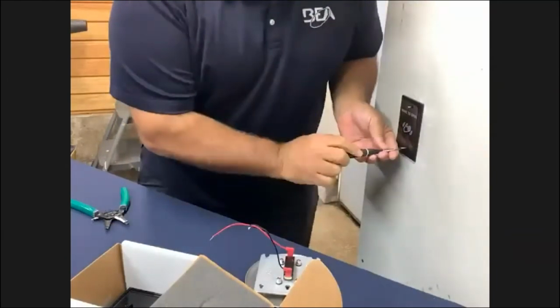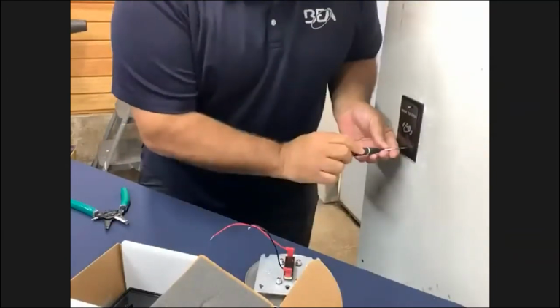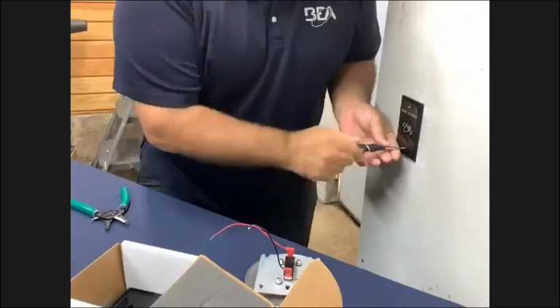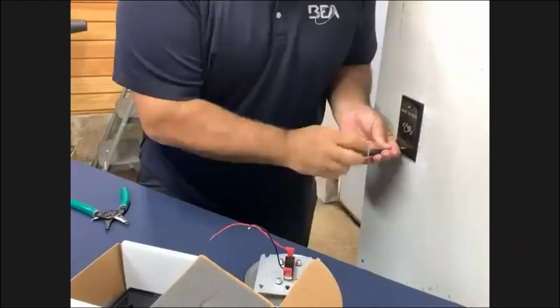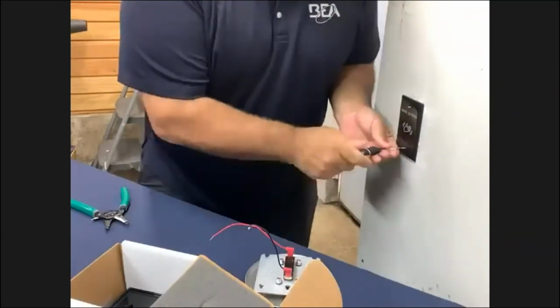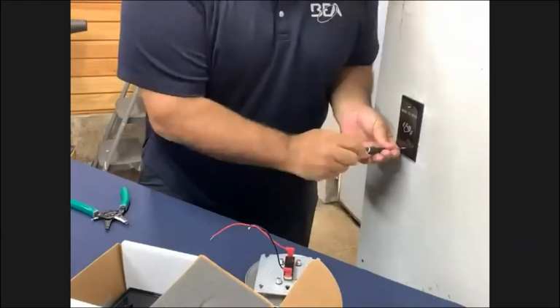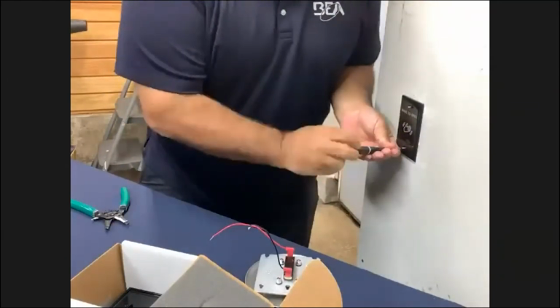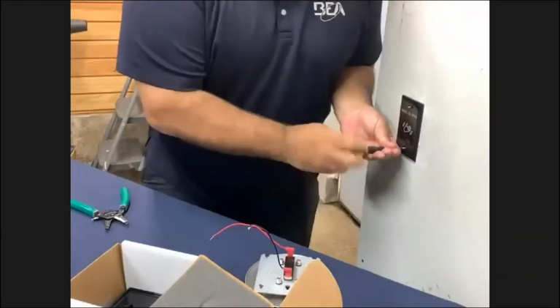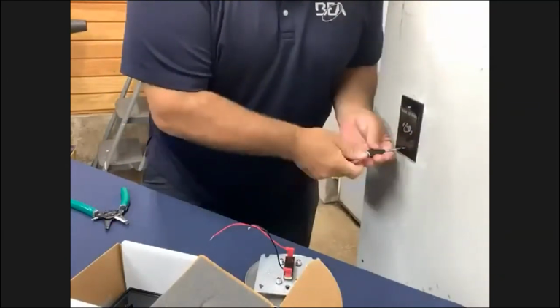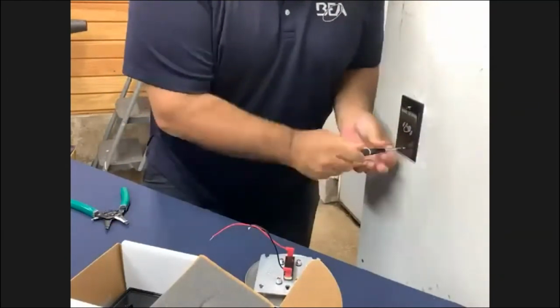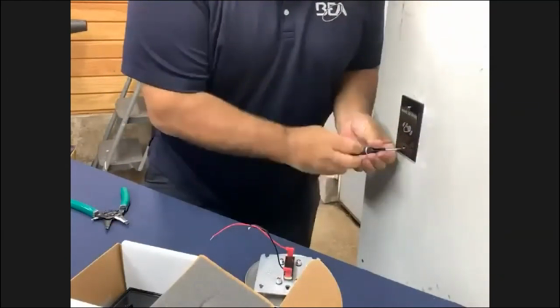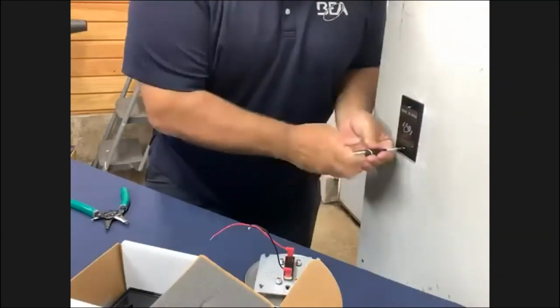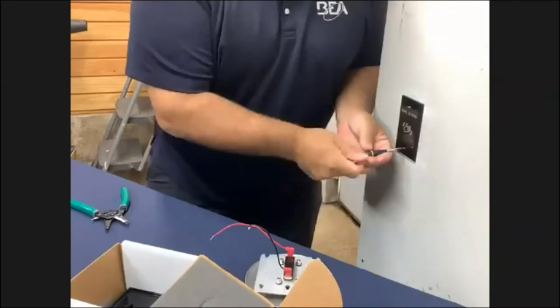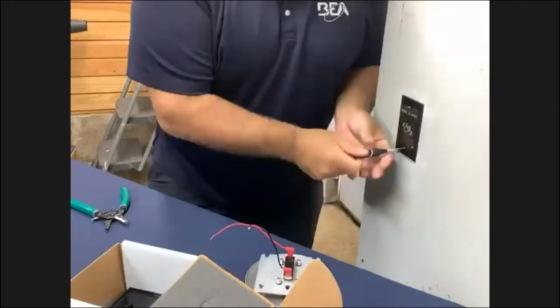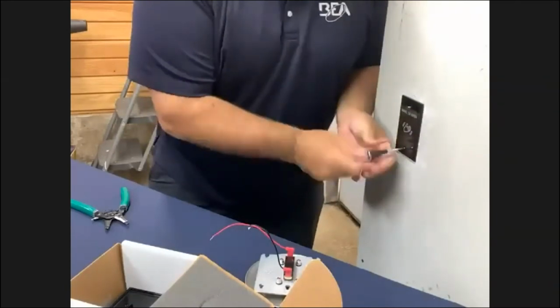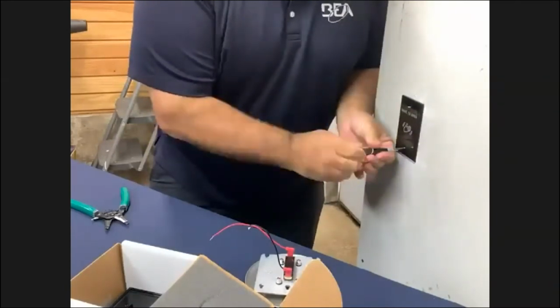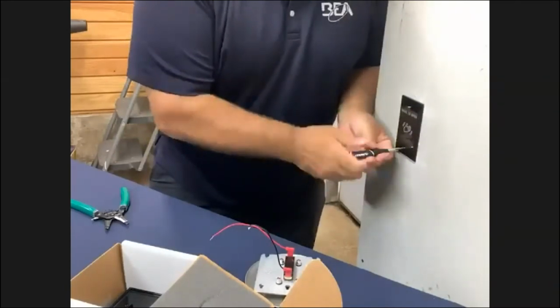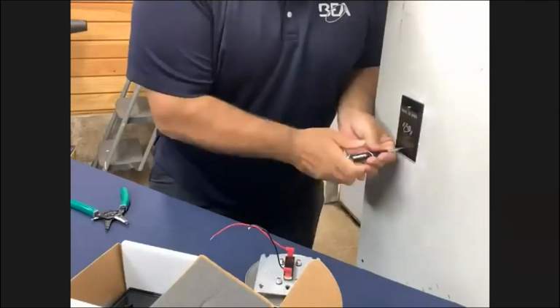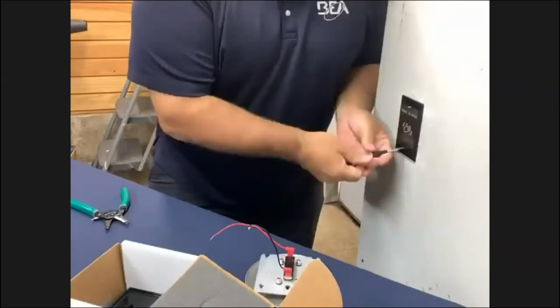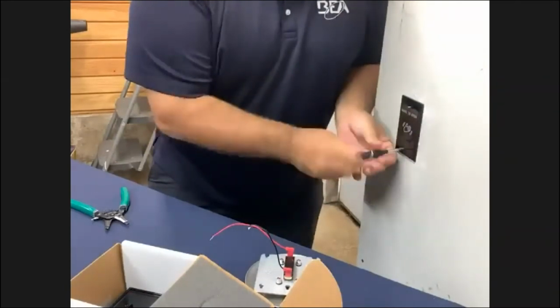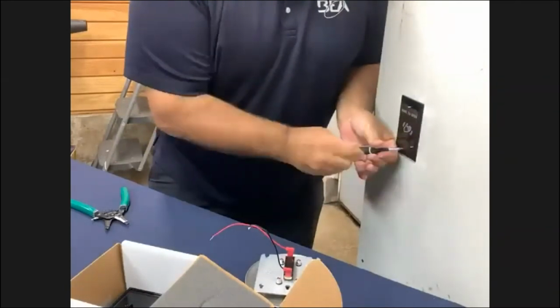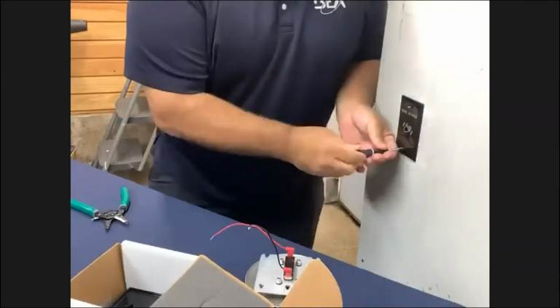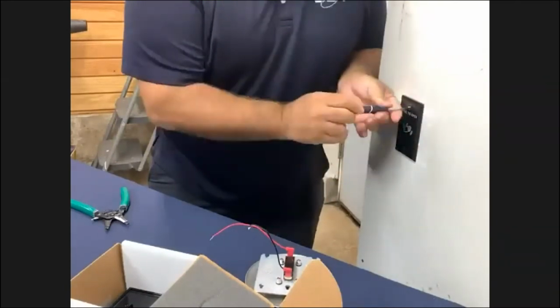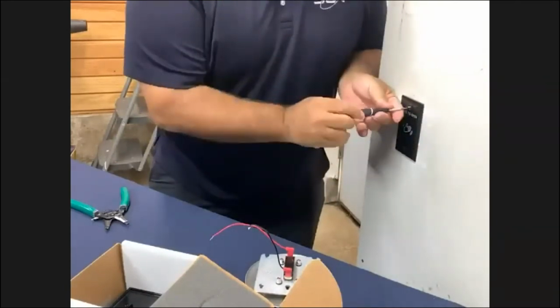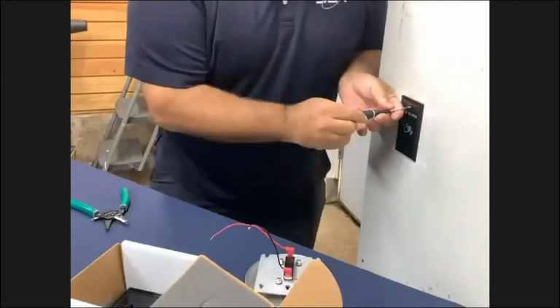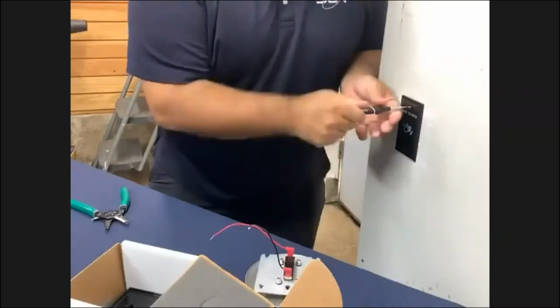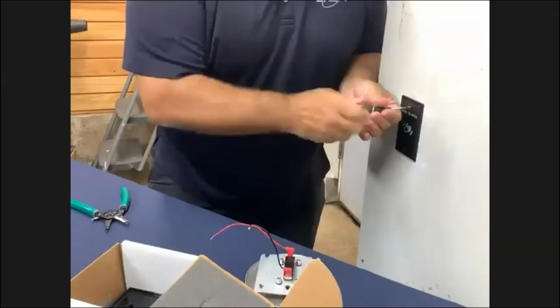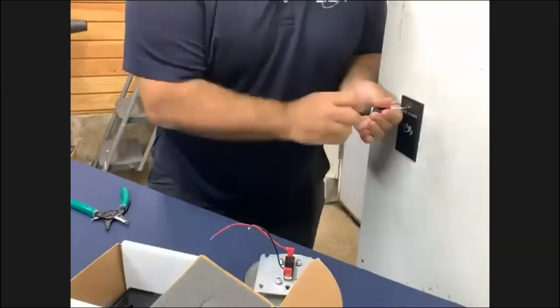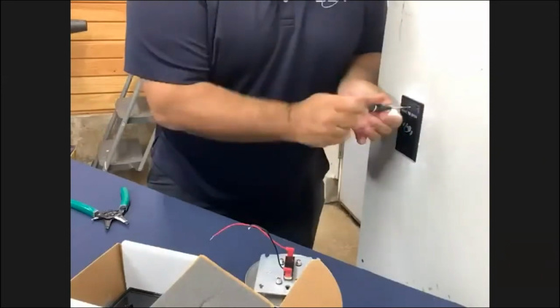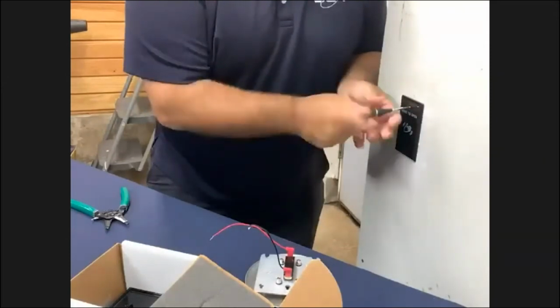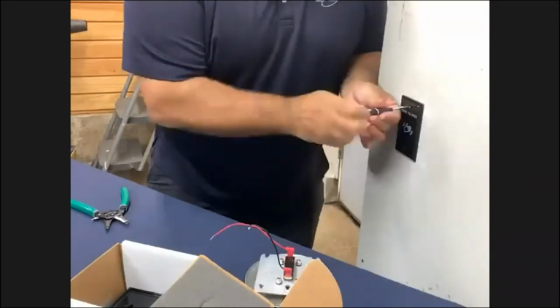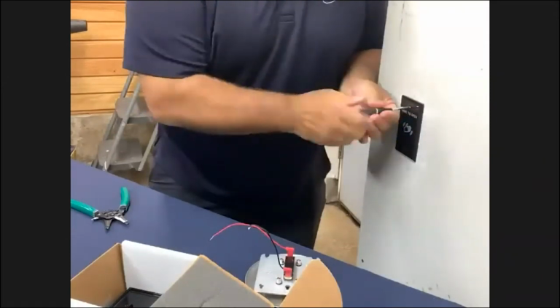This is the process for changing a push button to a touchless switch — not very difficult, not very time-consuming in real time.